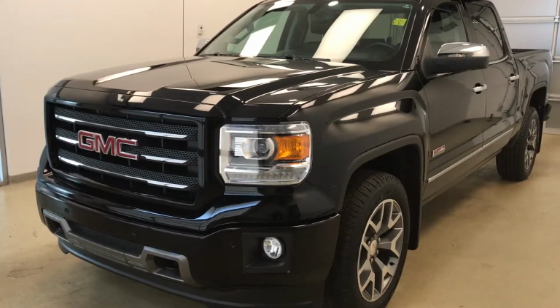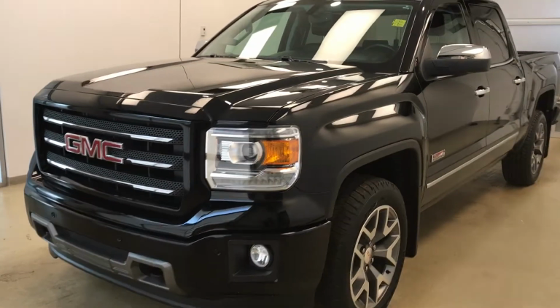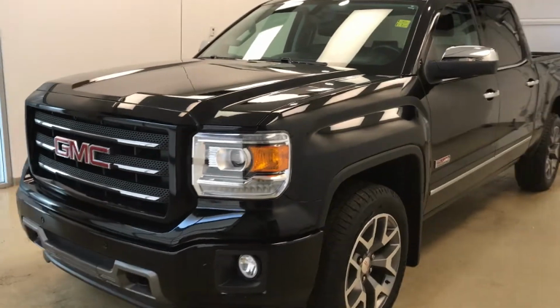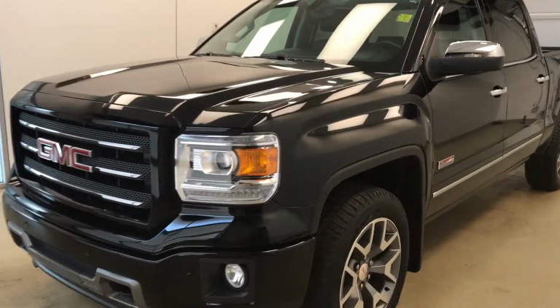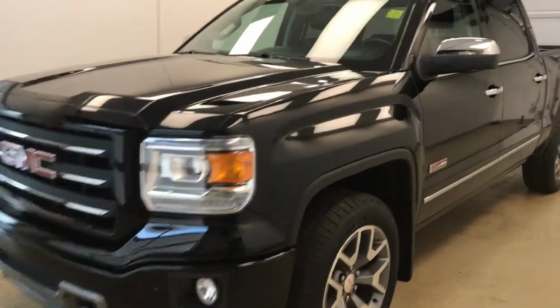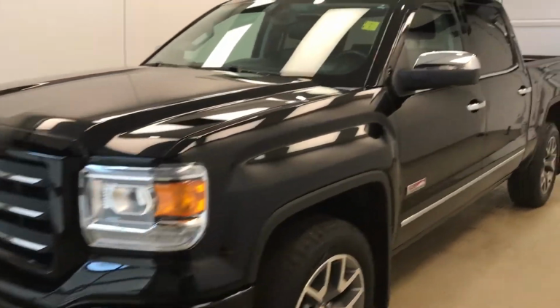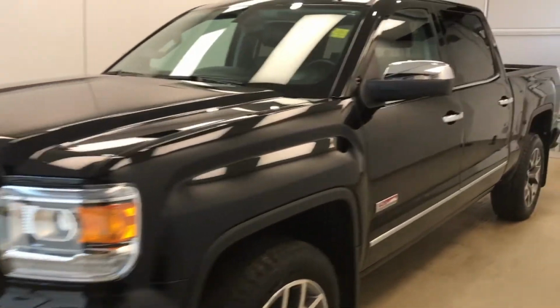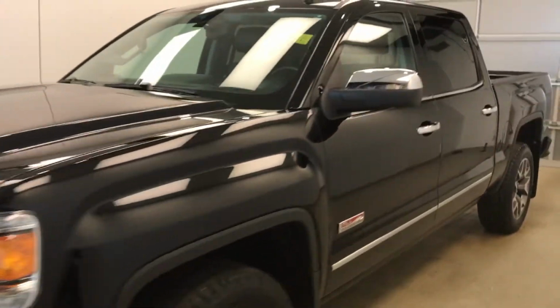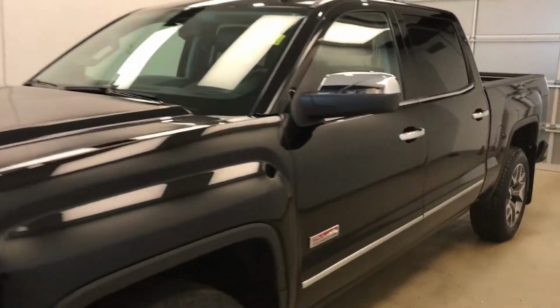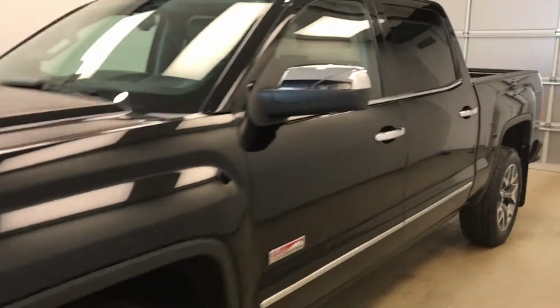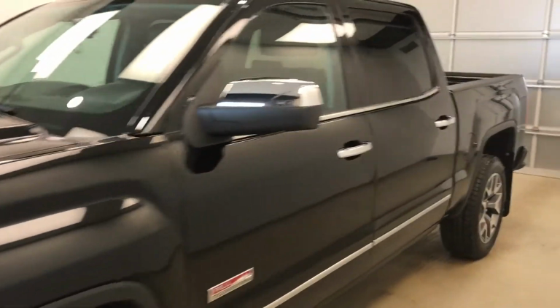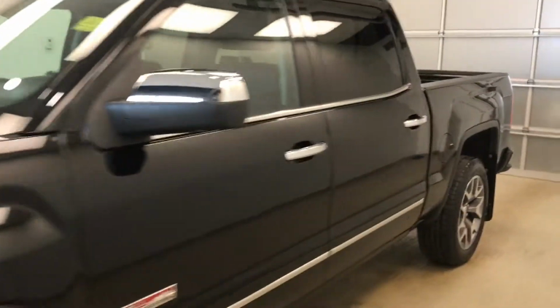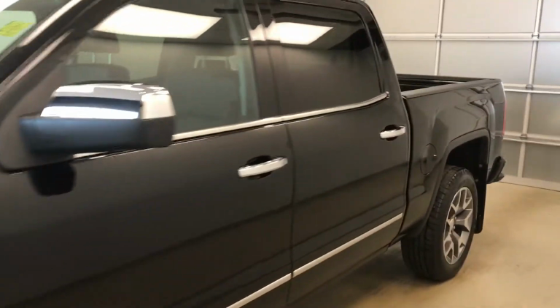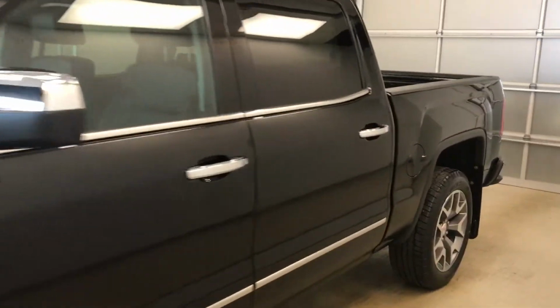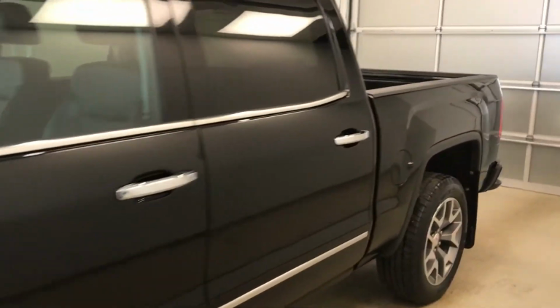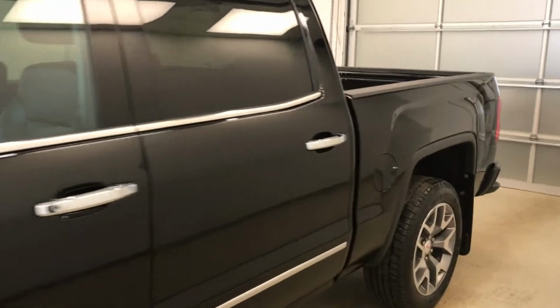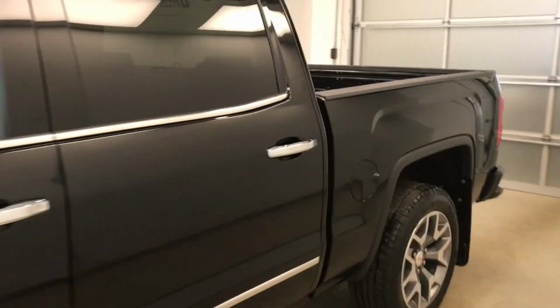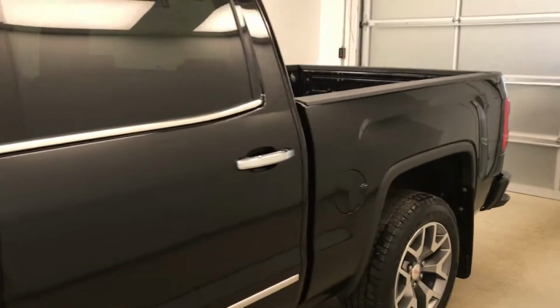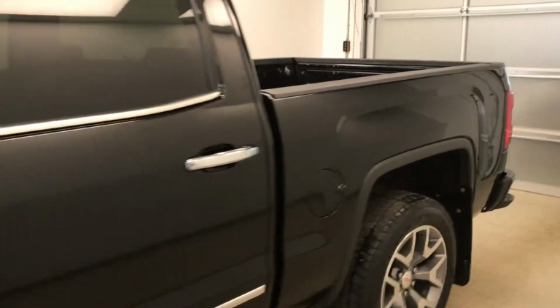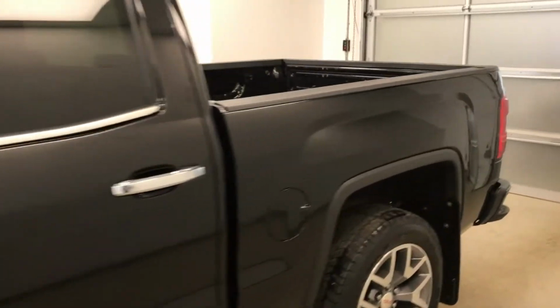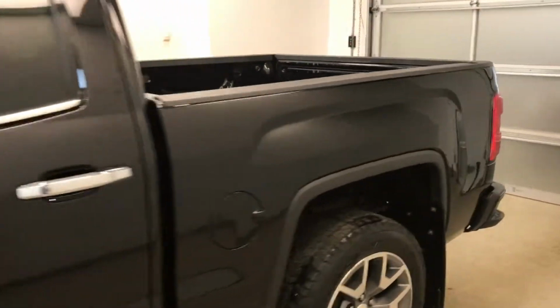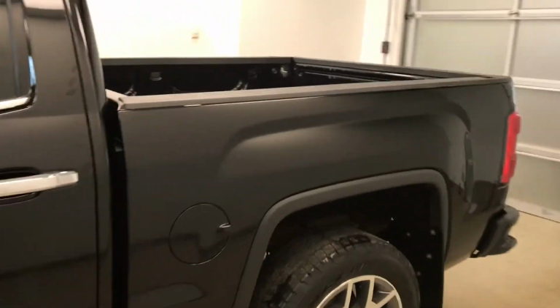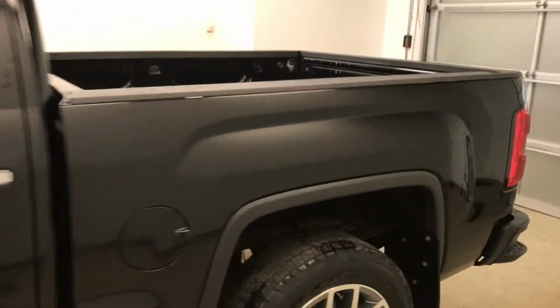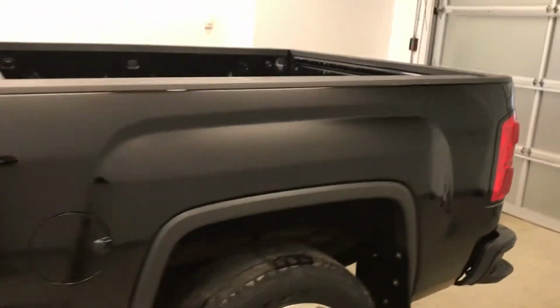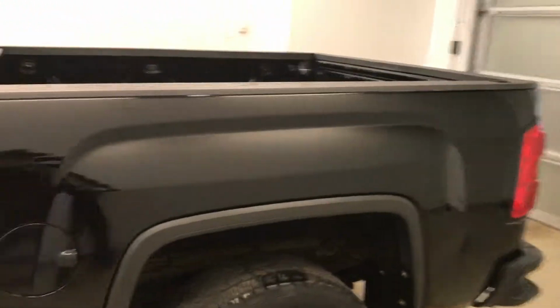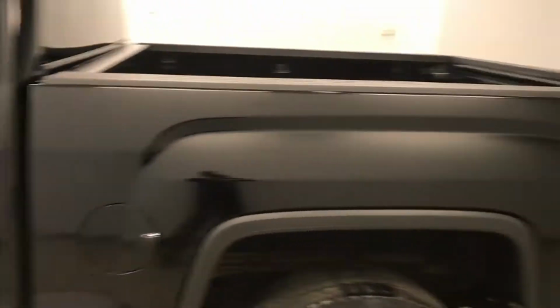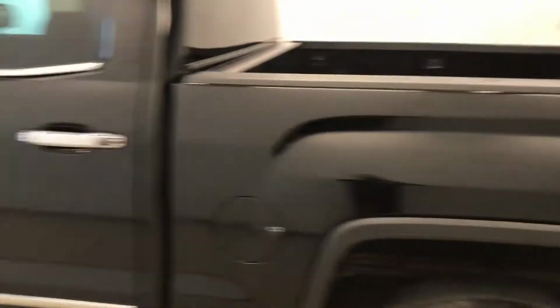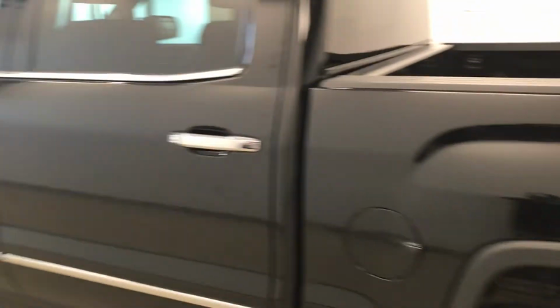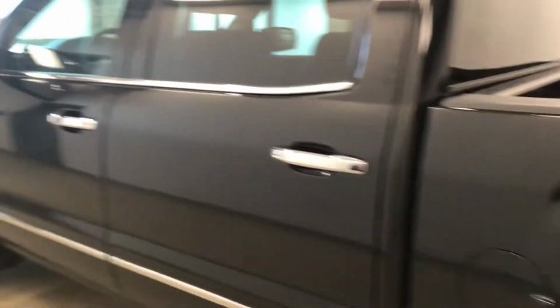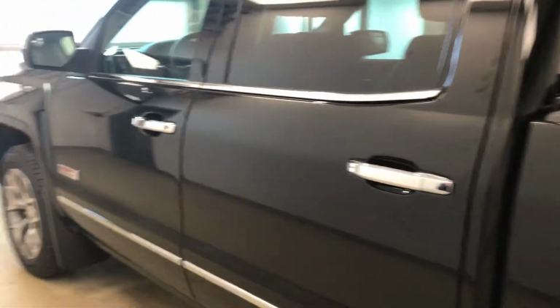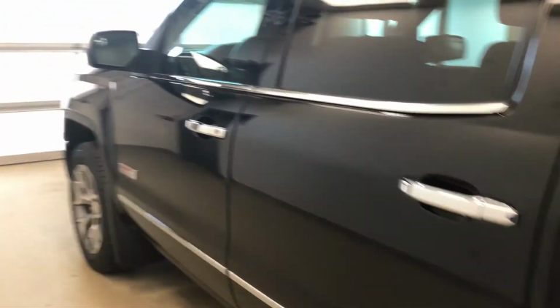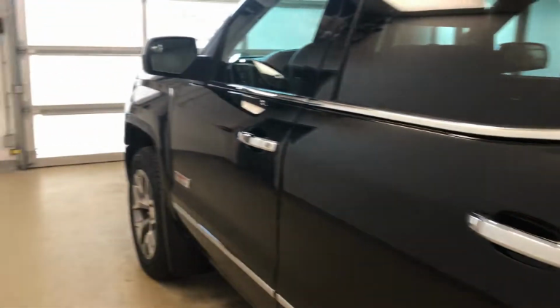Today we're viewing stock number 173472 on a 2014 GMC 1500 Sierra All-Terrain. Our exterior color is black.